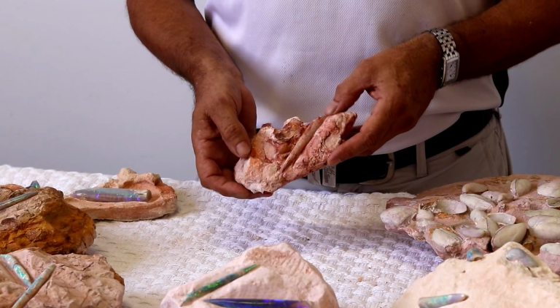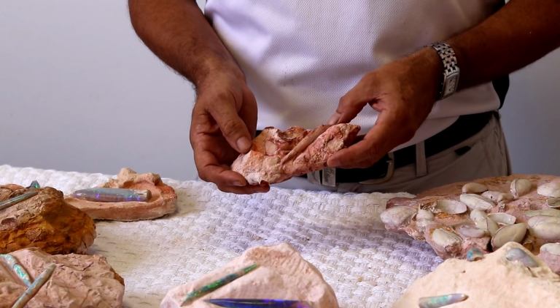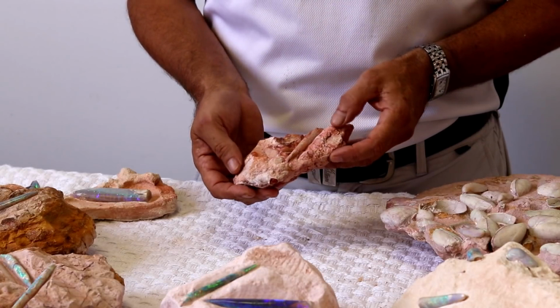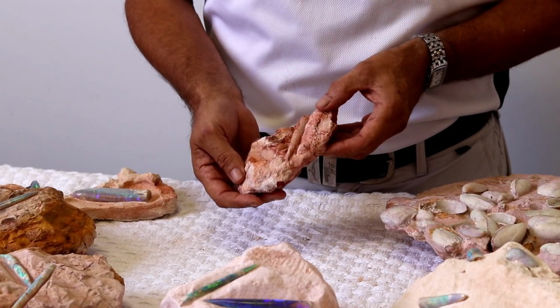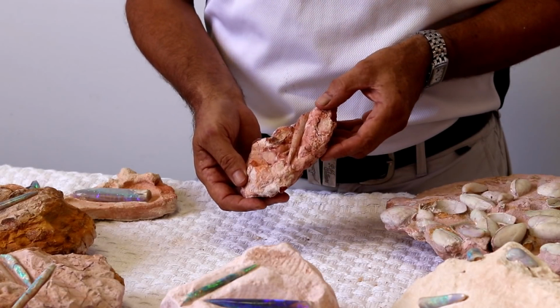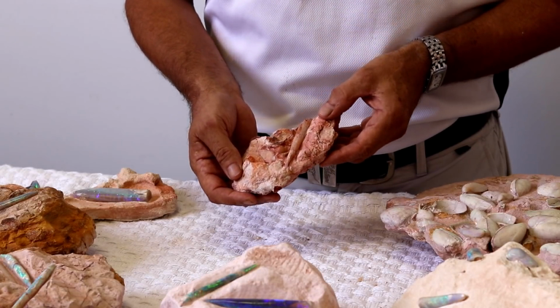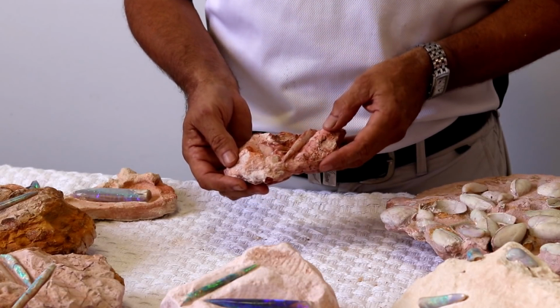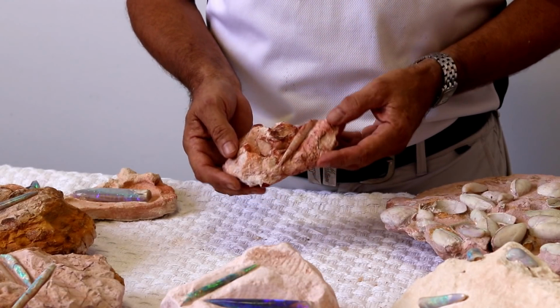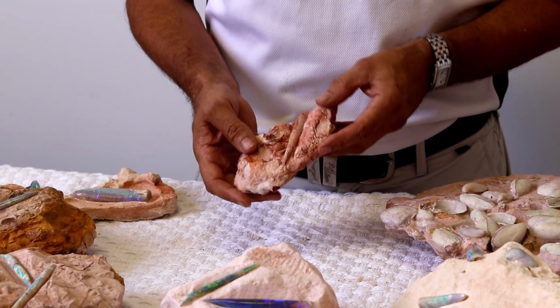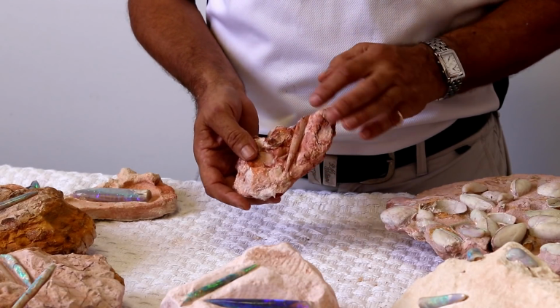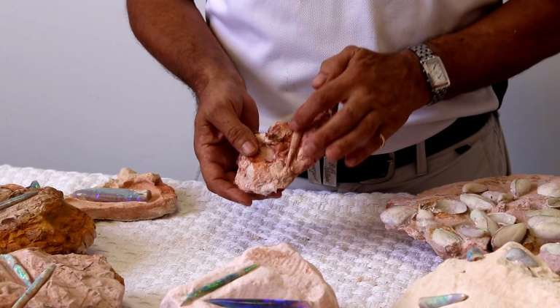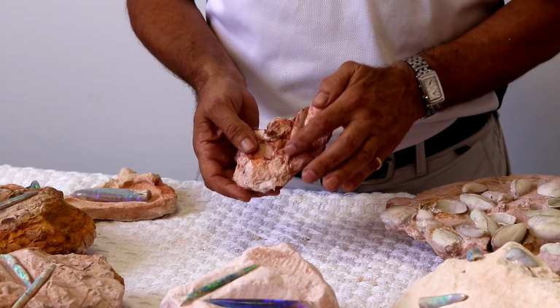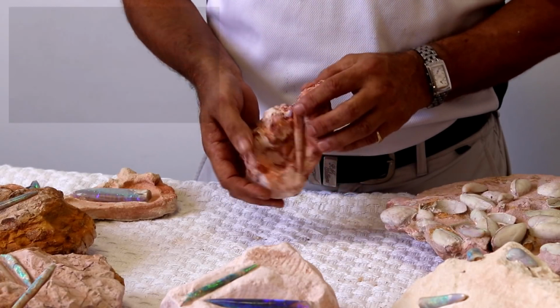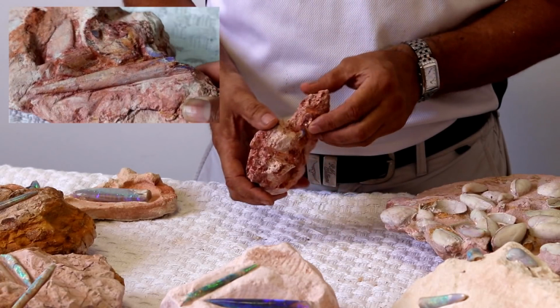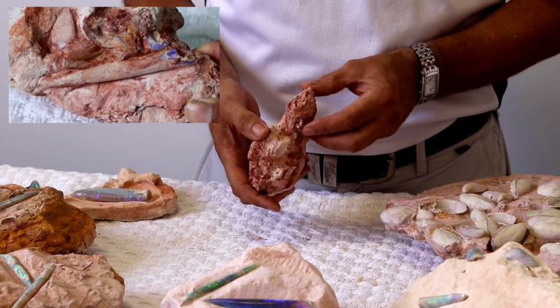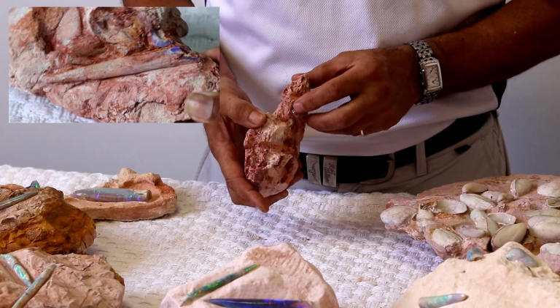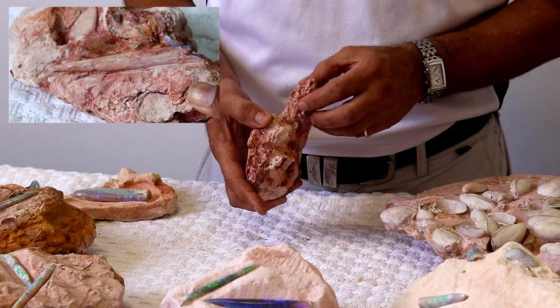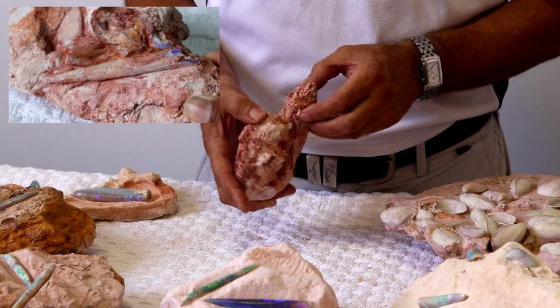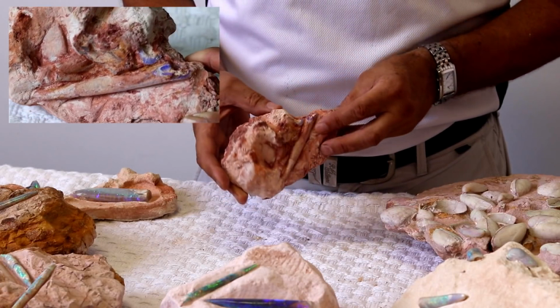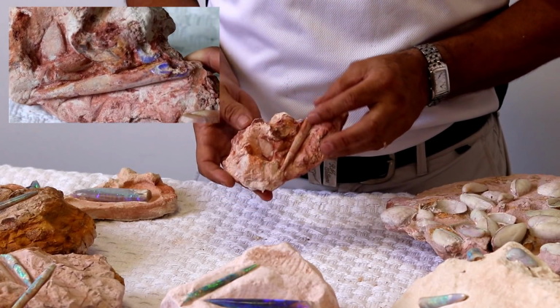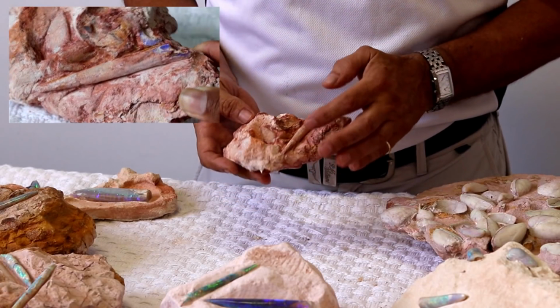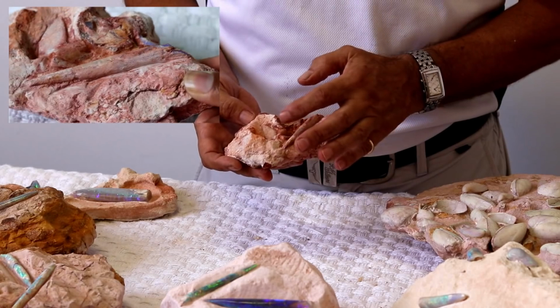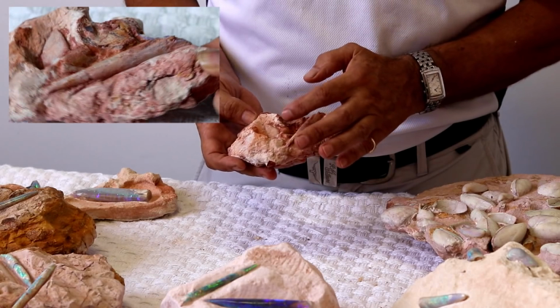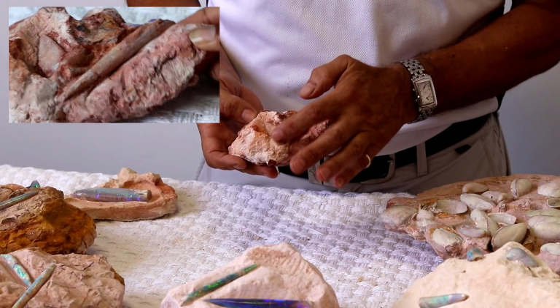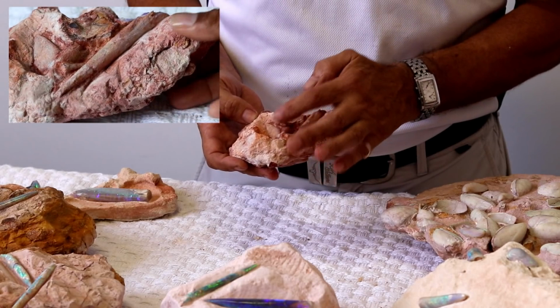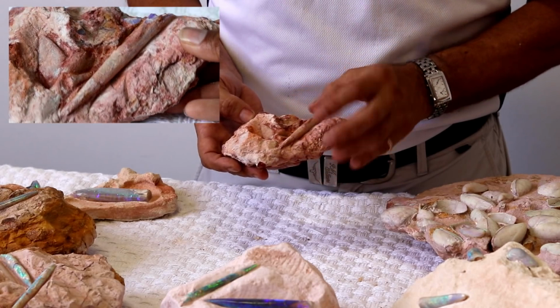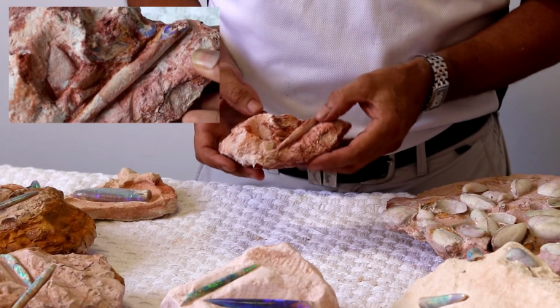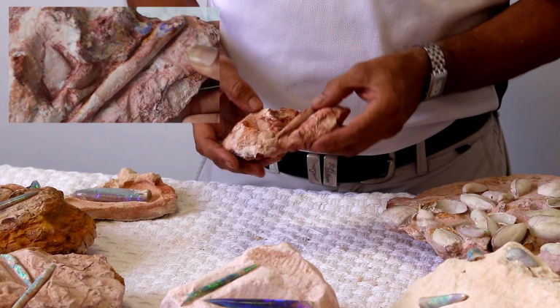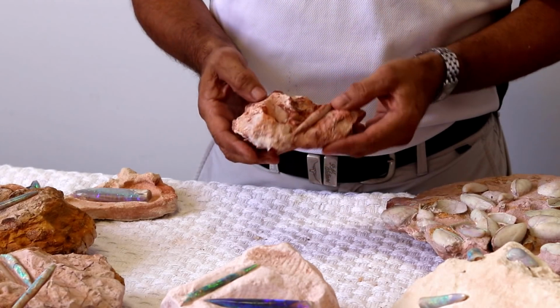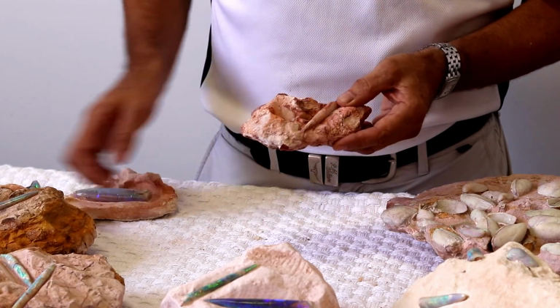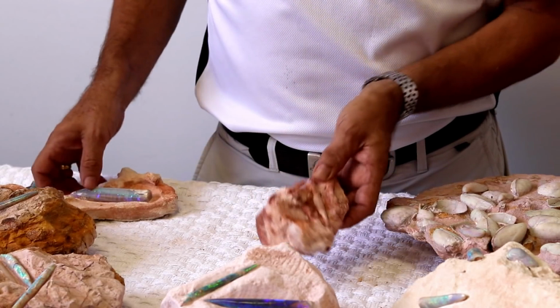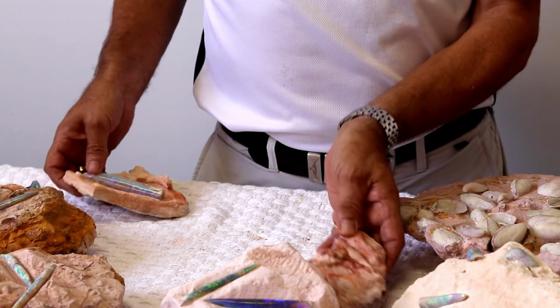This is a Belomide in its natural condition — this is how the miner would find it. This Belomide is unpolished; it would actually be a nice blue mauve stone. But there are a few shells — you can see an outline of shells here. This is in its natural condition.